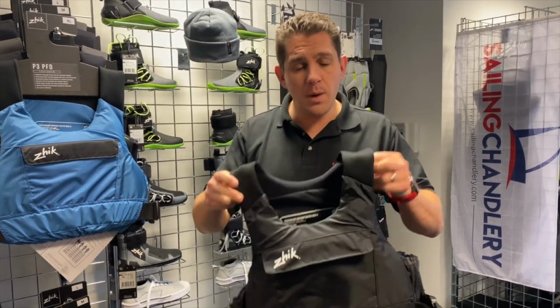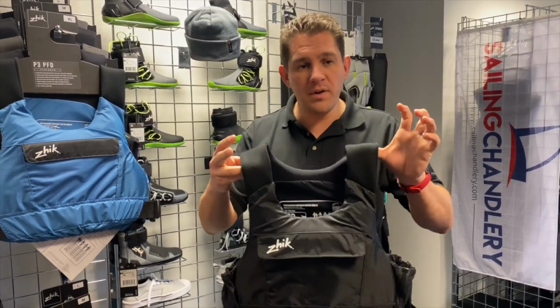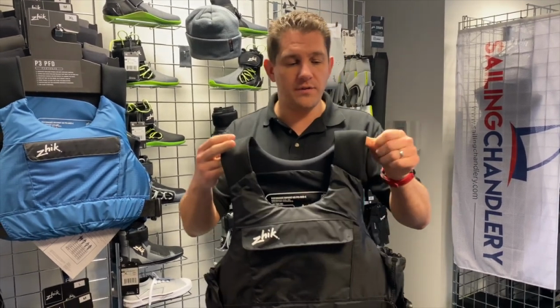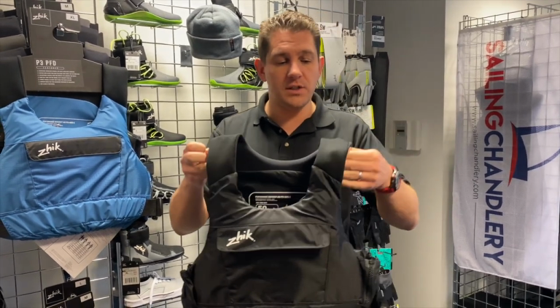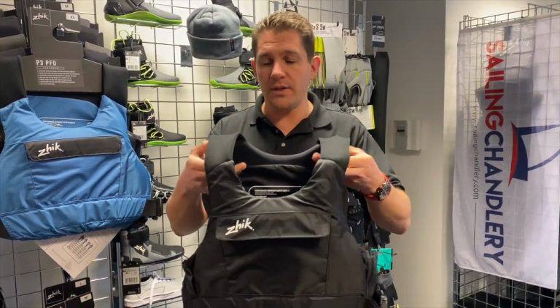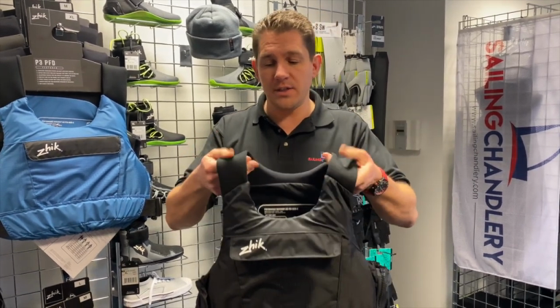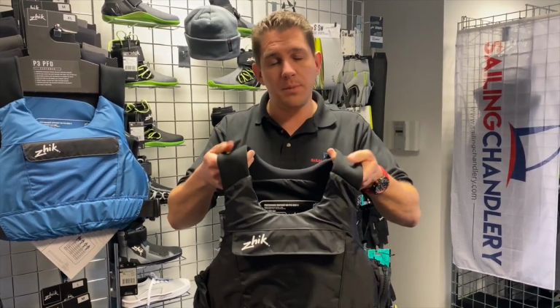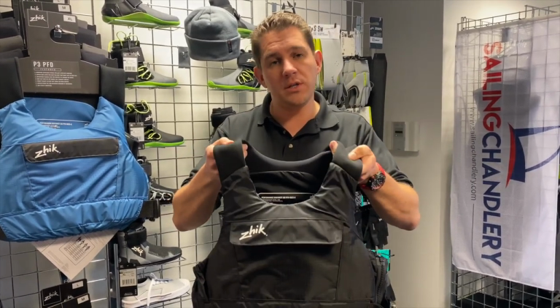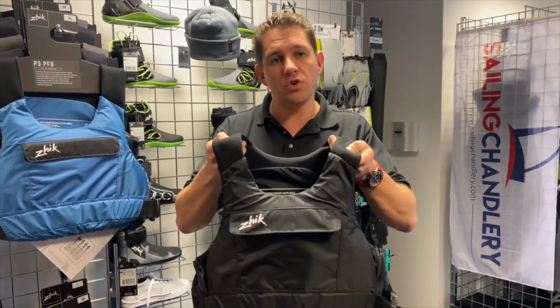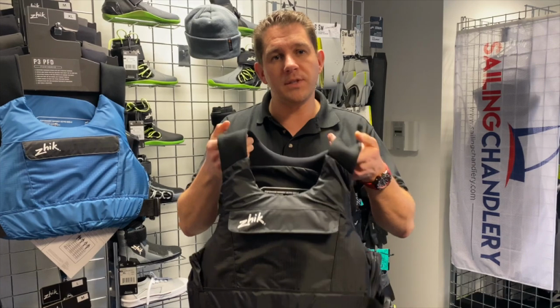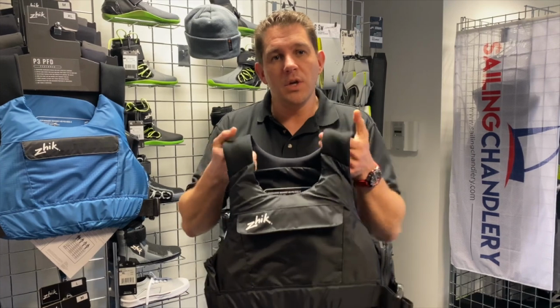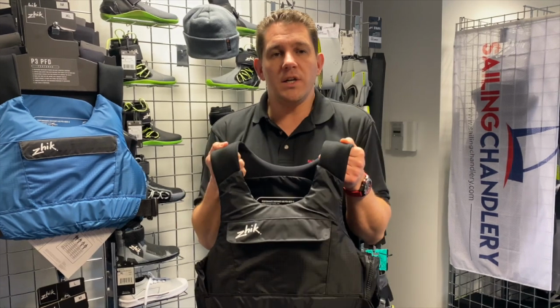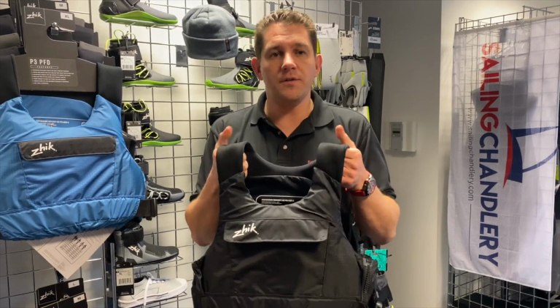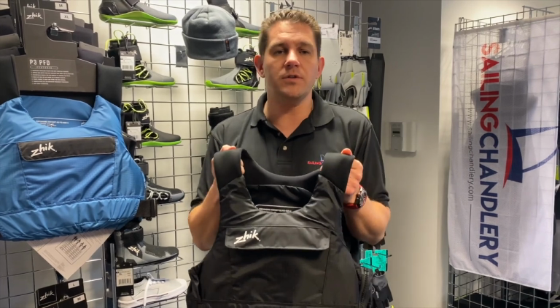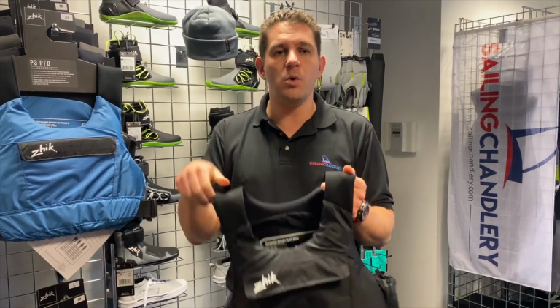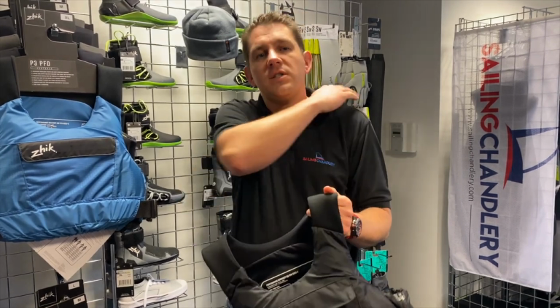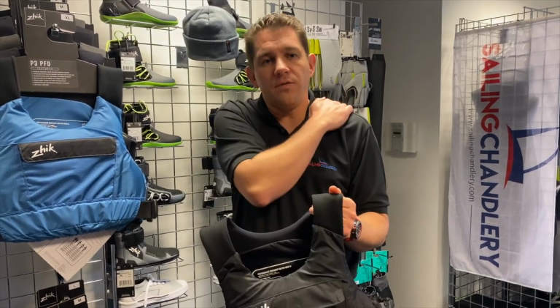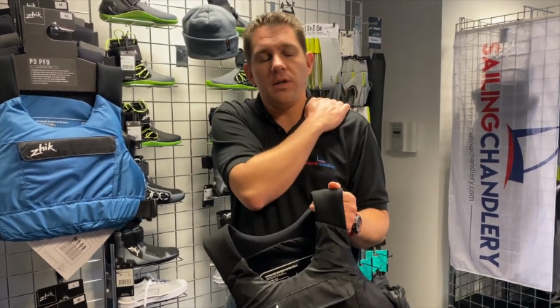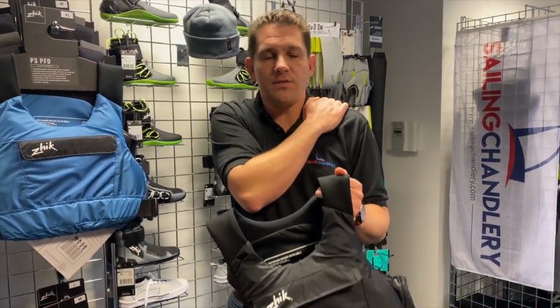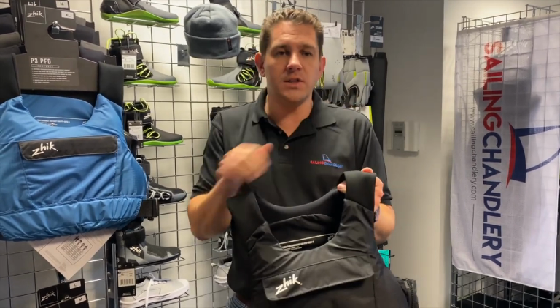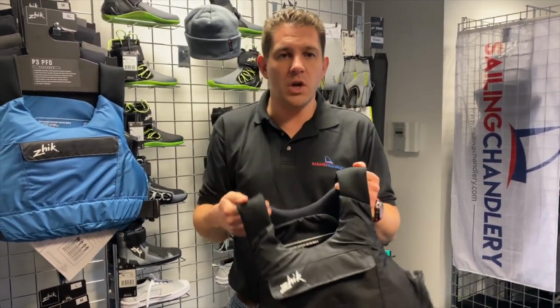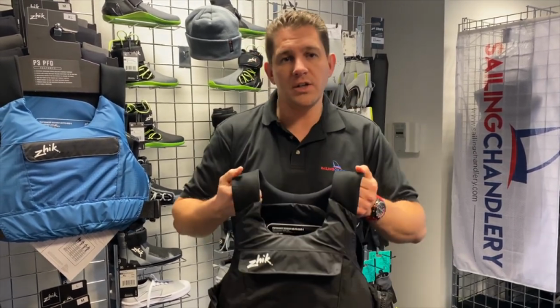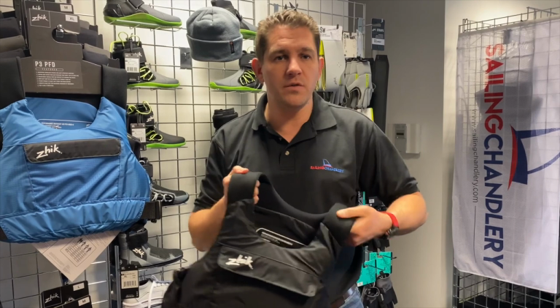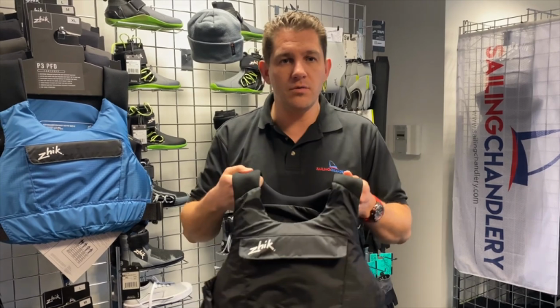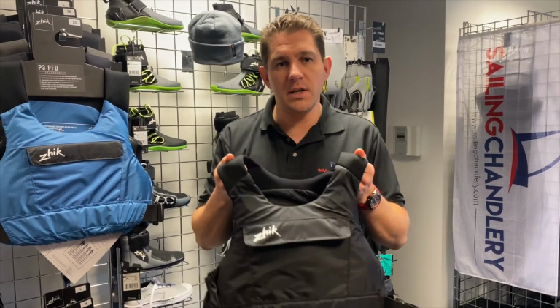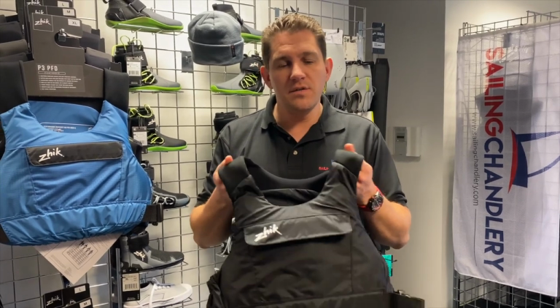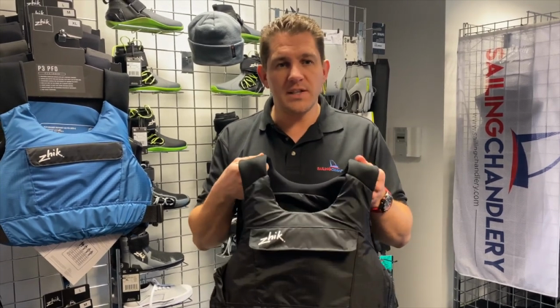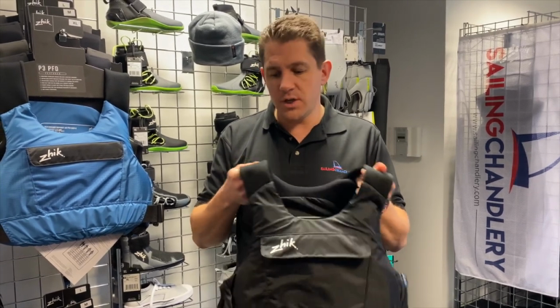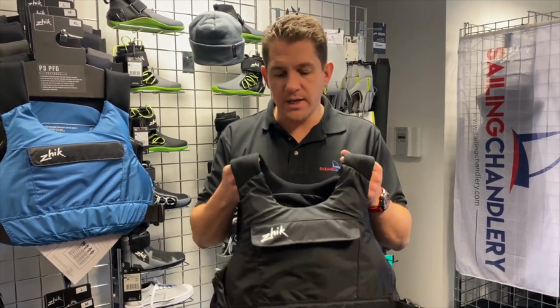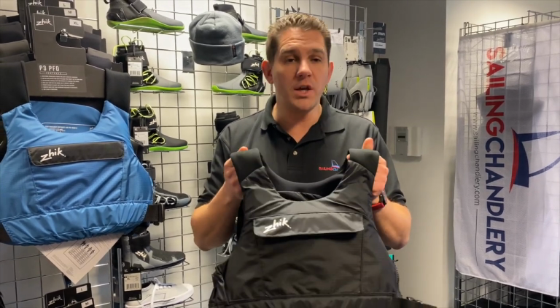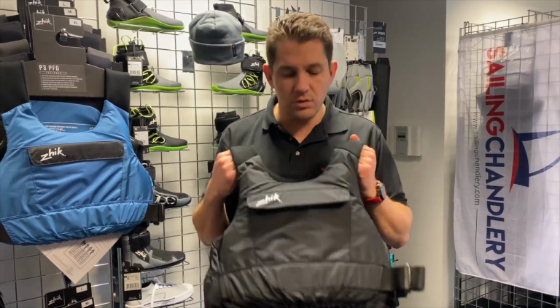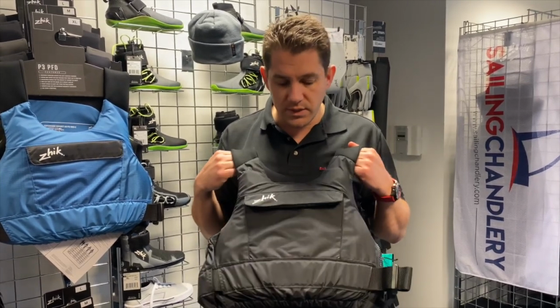One of my favourite features is the neoprene shoulder straps — really soft and comfortable. It sits very nicely on your shoulder and as you're moving you don't really feel it's there, and you don't get any abrasion or resistance.